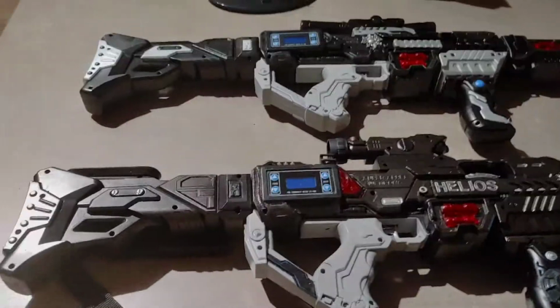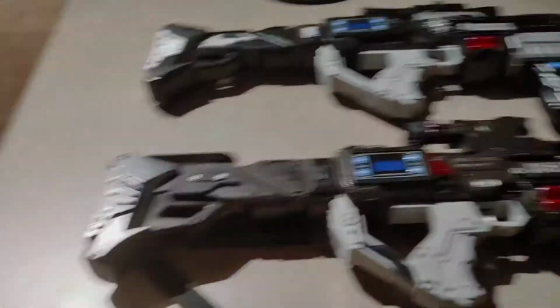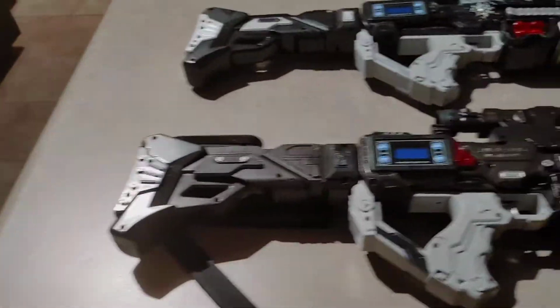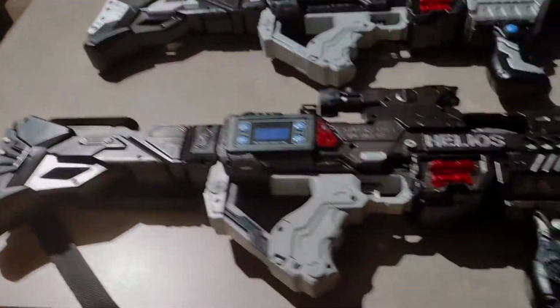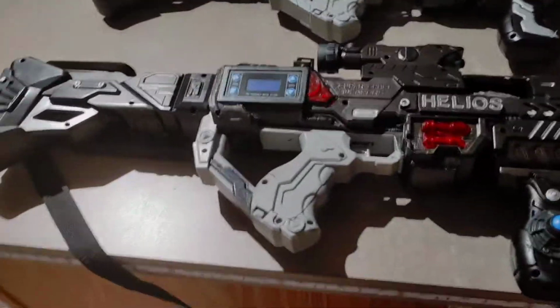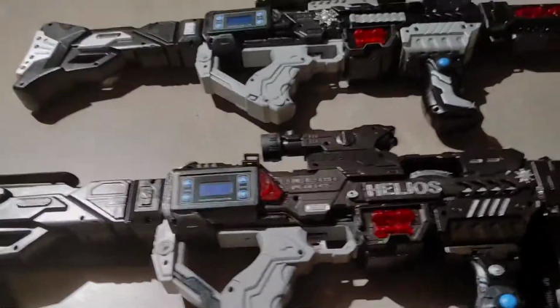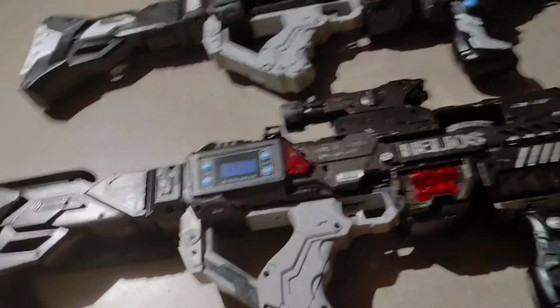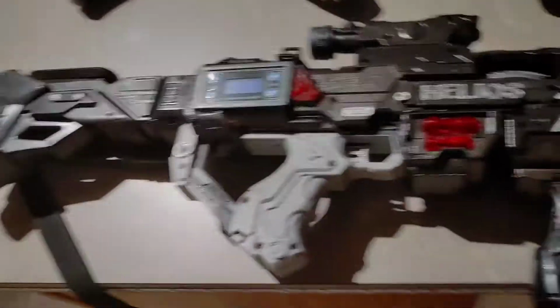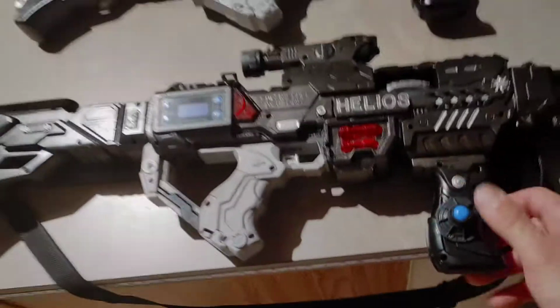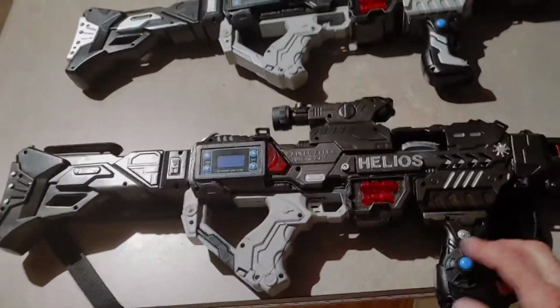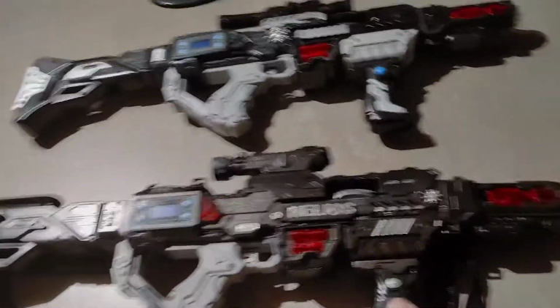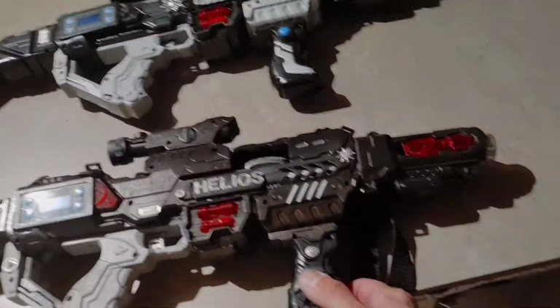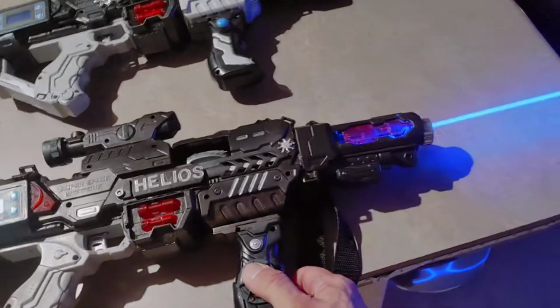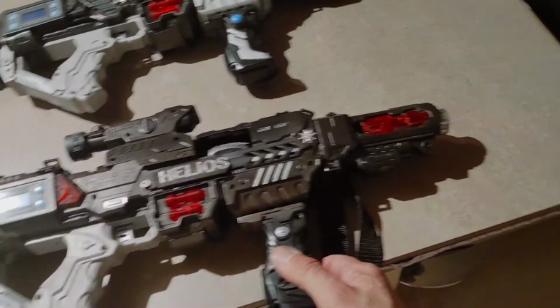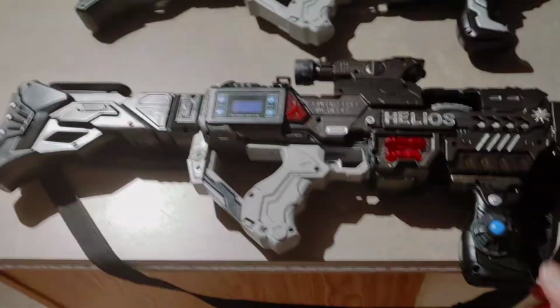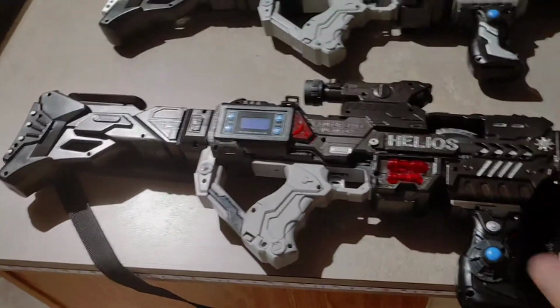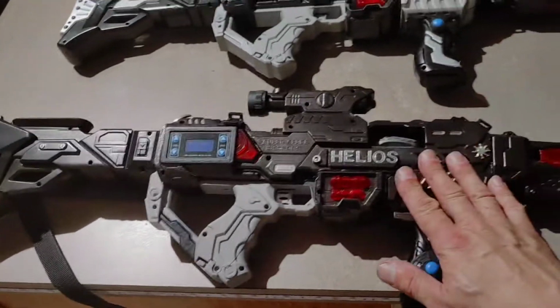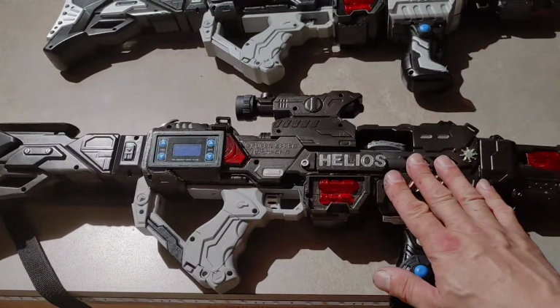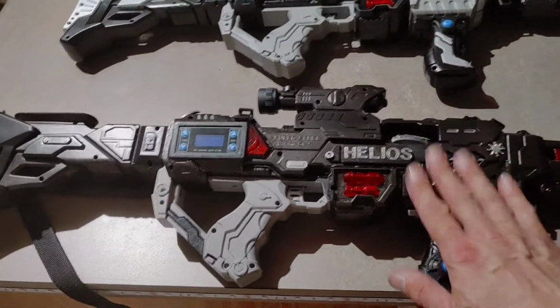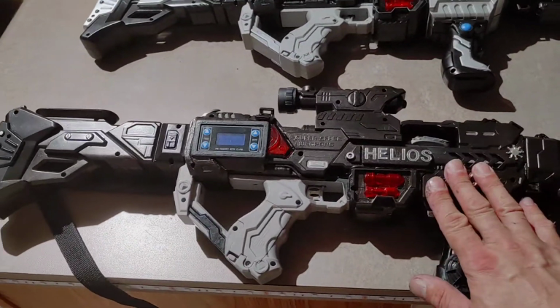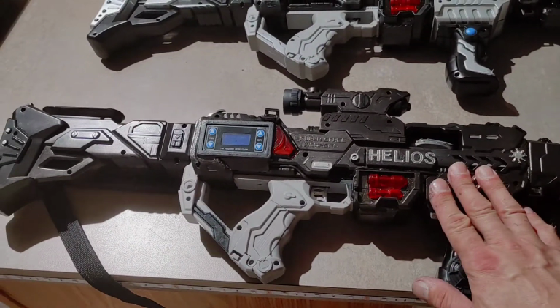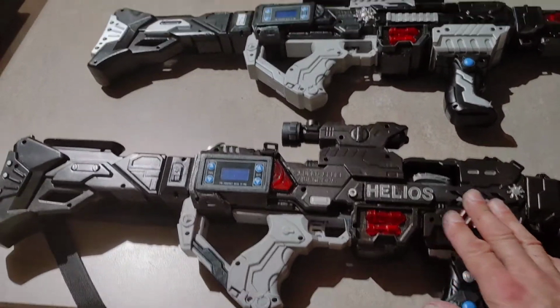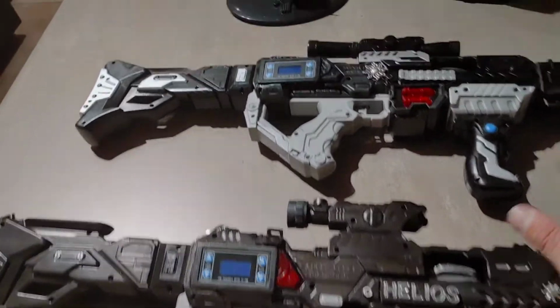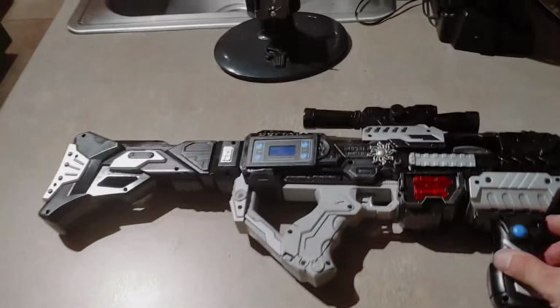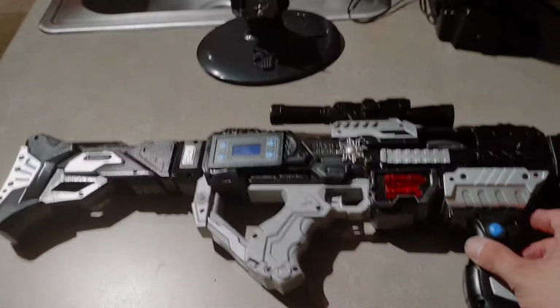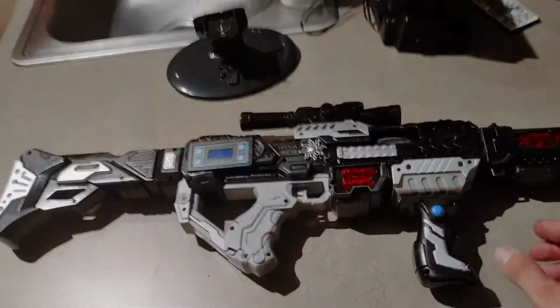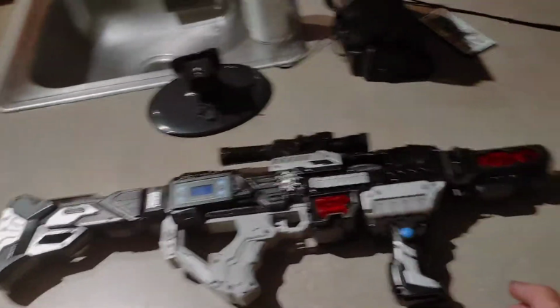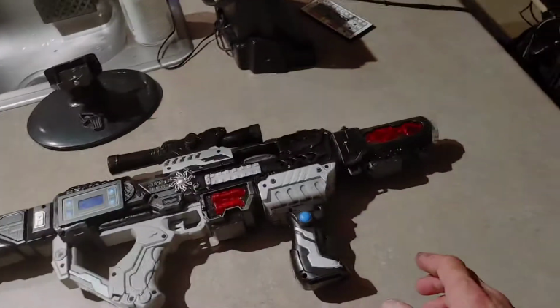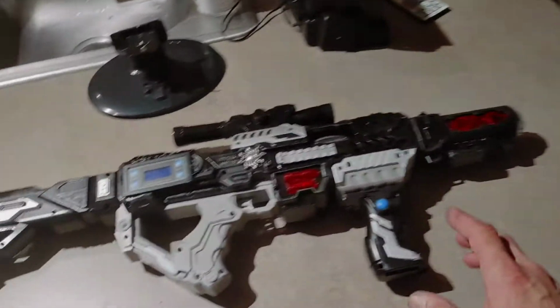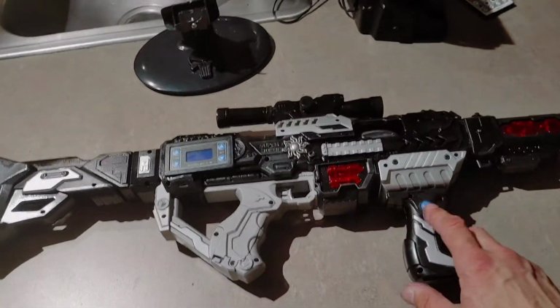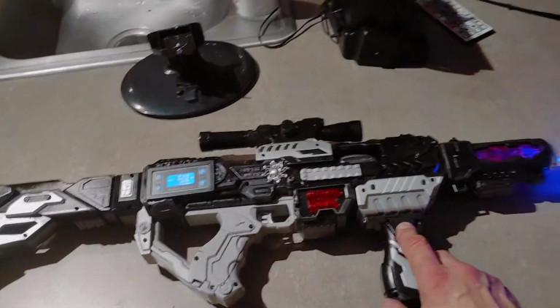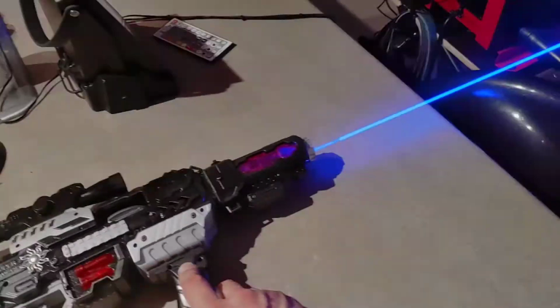Hey, what's up Facebook? Just wanted to show you — you saw the original laser rifle, the Helios, the B1000. This one took me two weeks to create. This one took me only two days to create, the B3000.